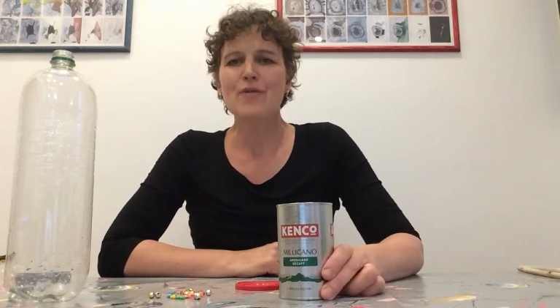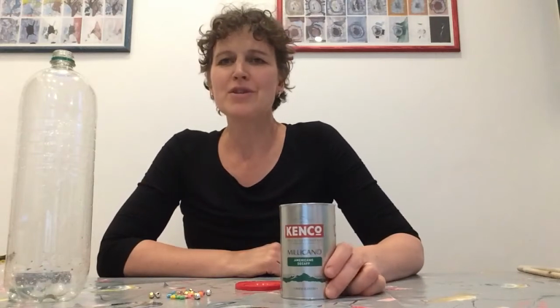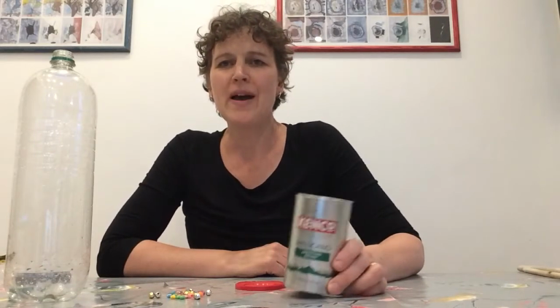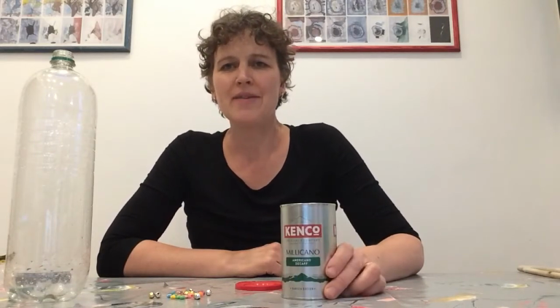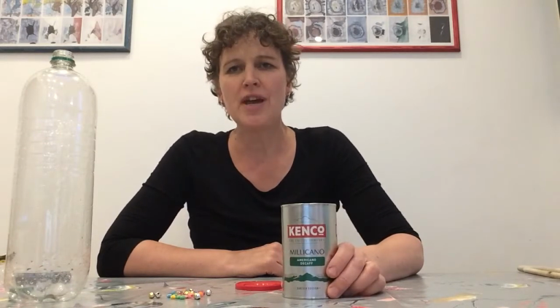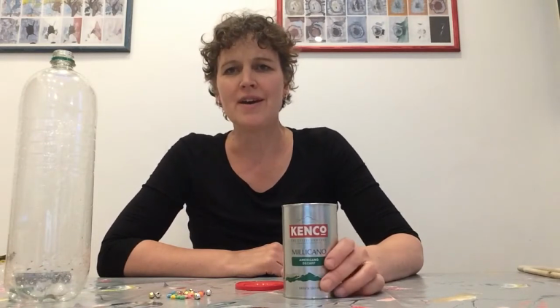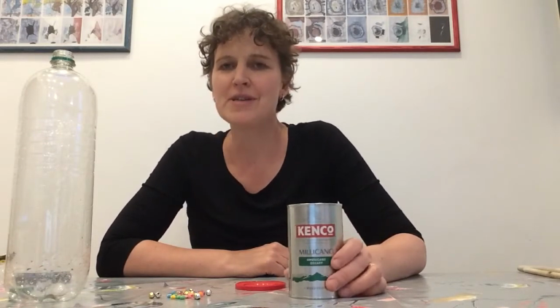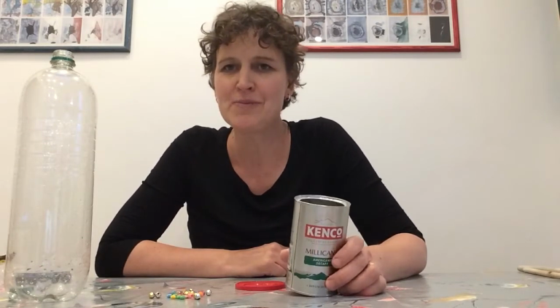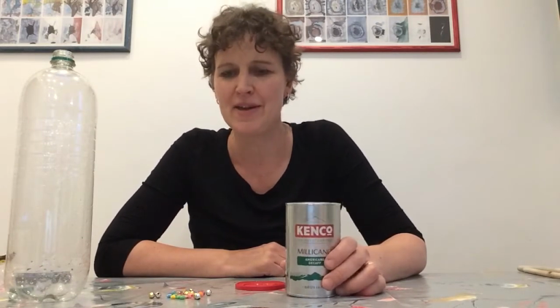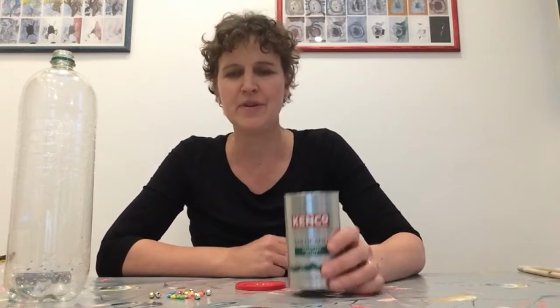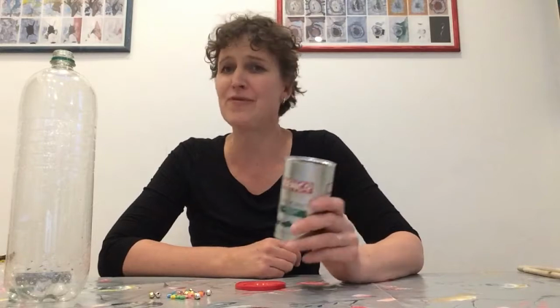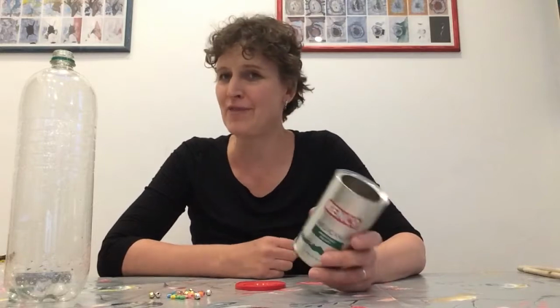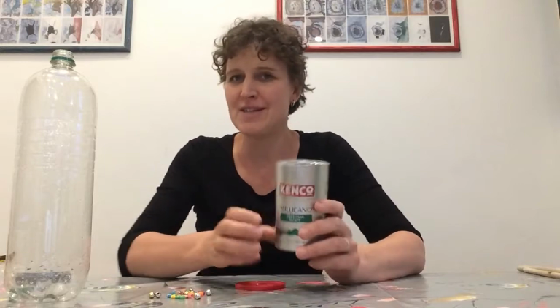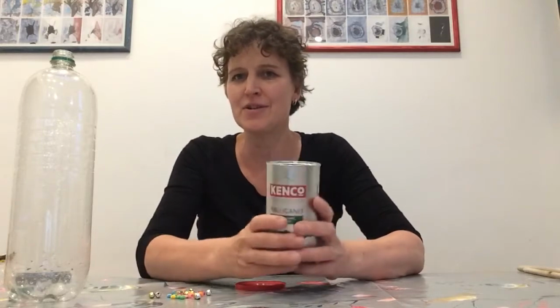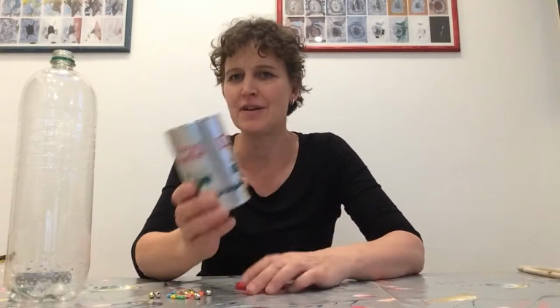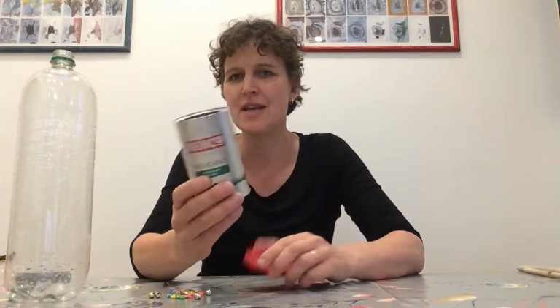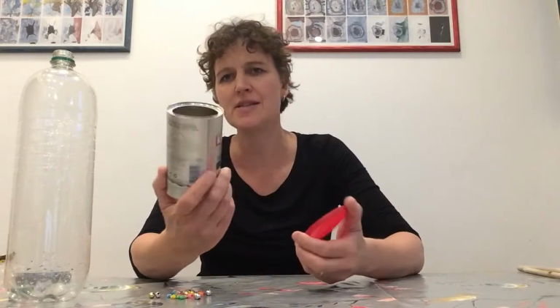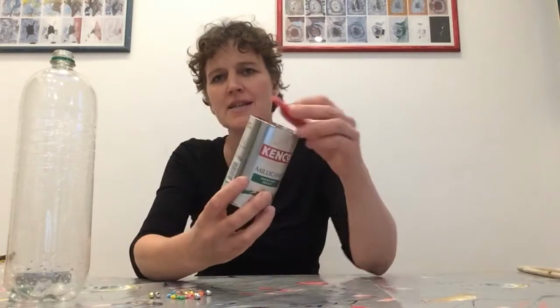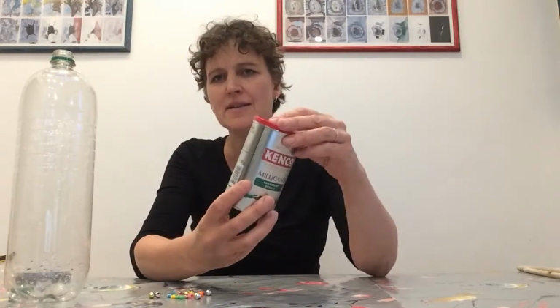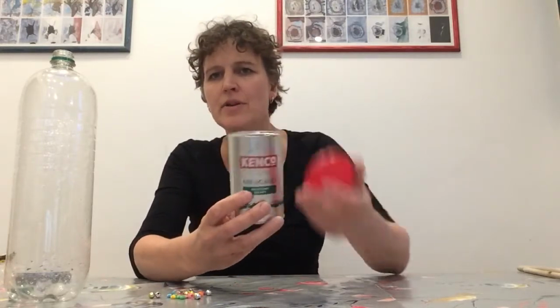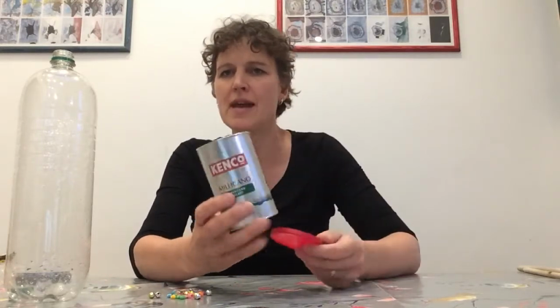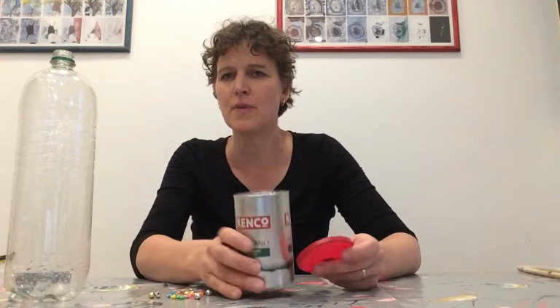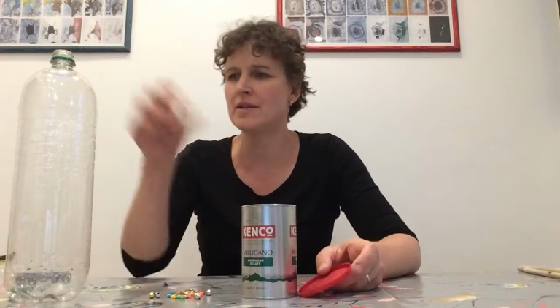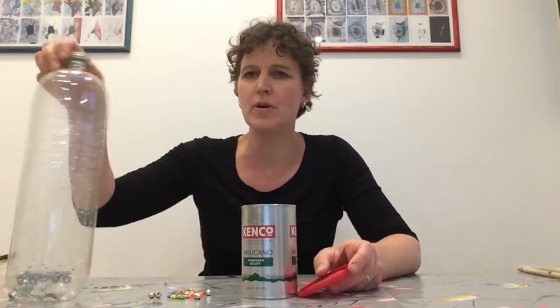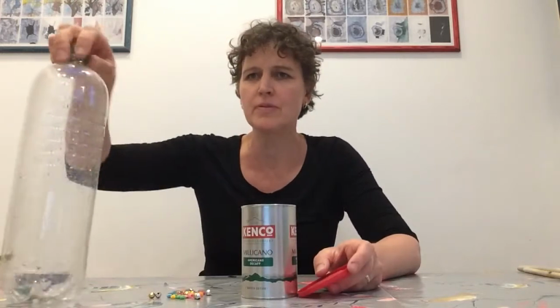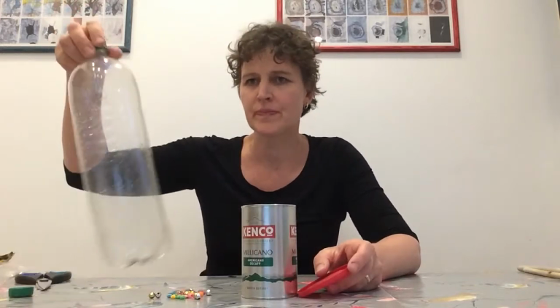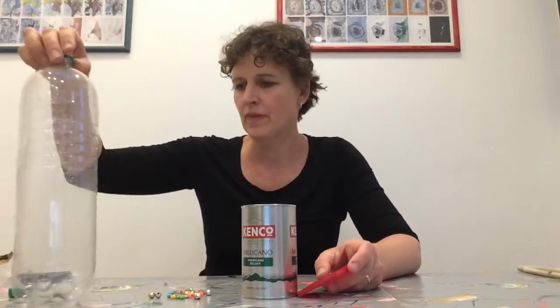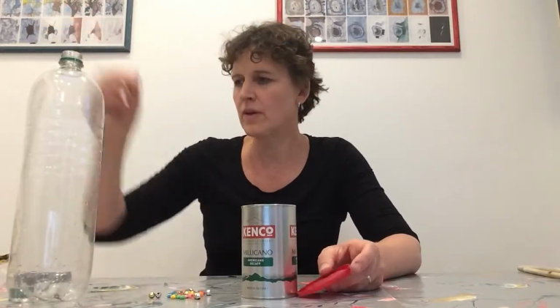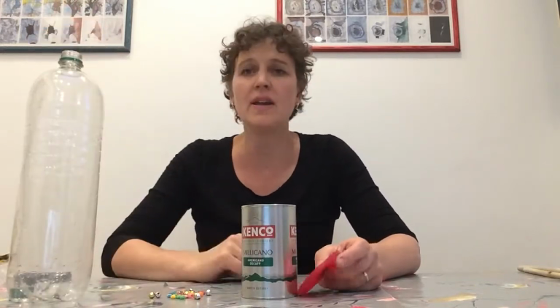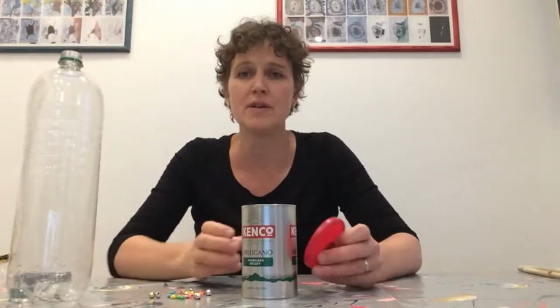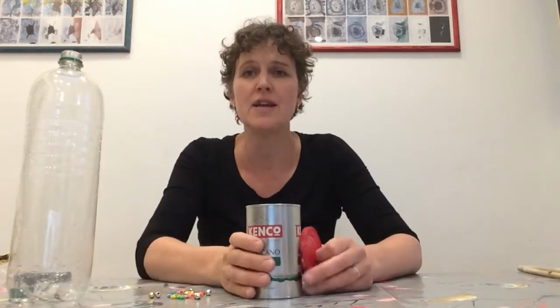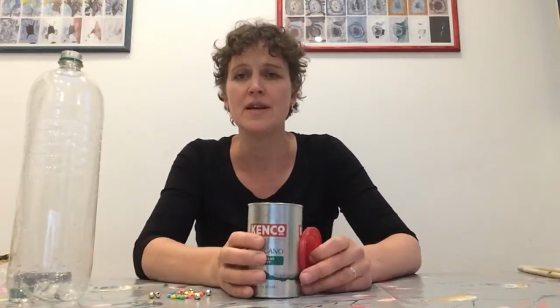Hi everyone. I'm going to show you how I made the shaker that my son was playing in that piece of music. It's very, very easy. I just took a tin — this tin has a lid — but you can use anything with a lid. It could be a bottle or it could be any other kind of container with a lid.